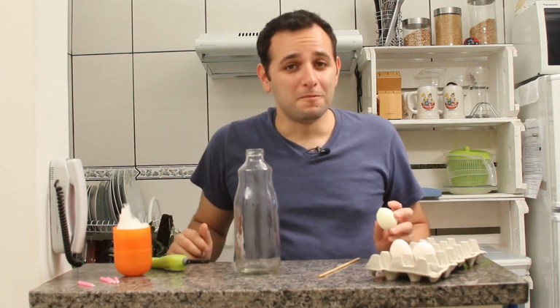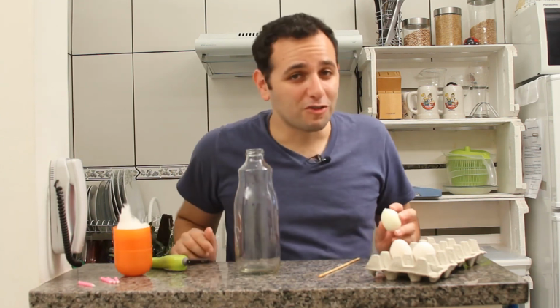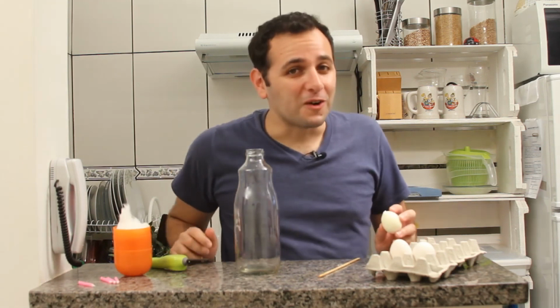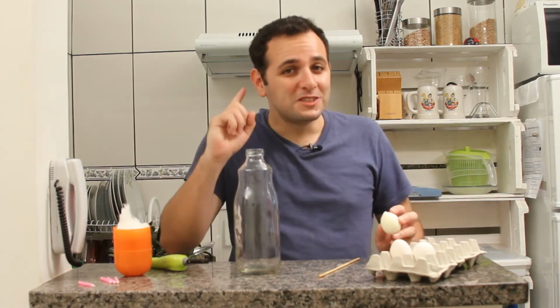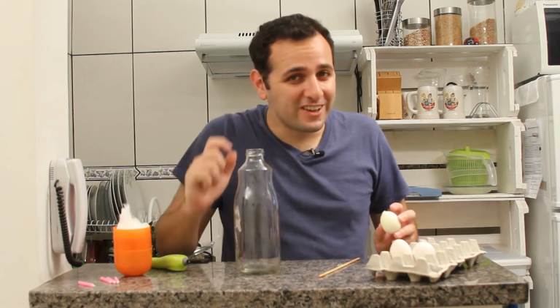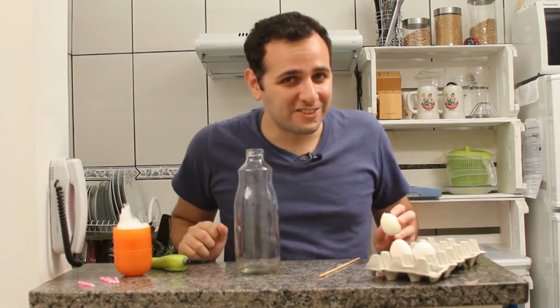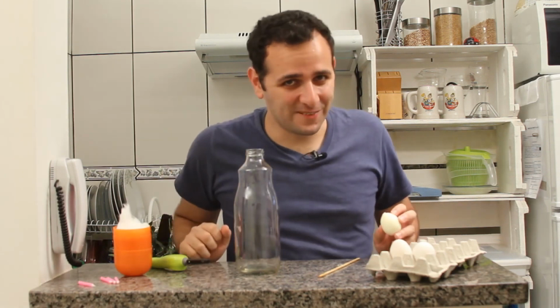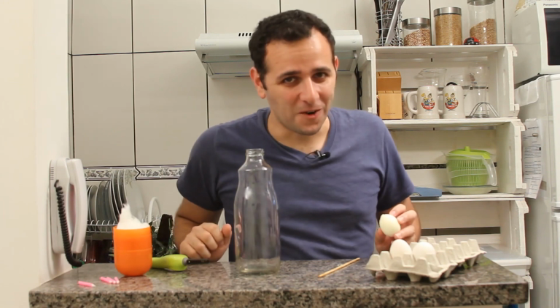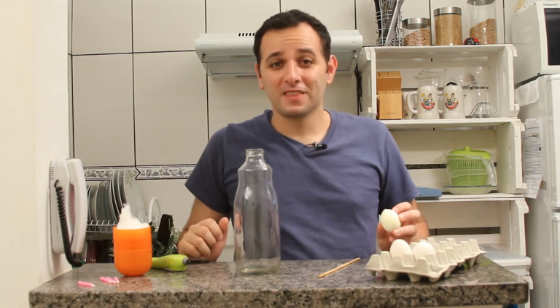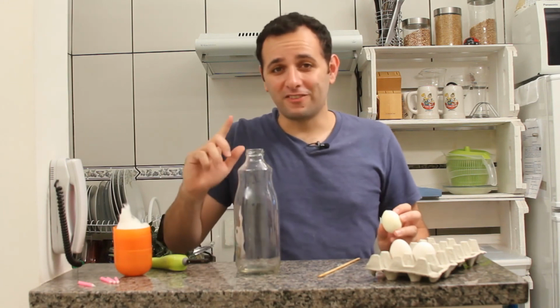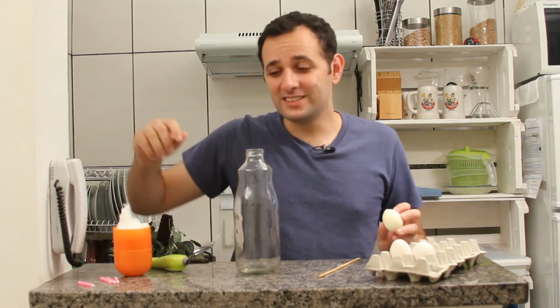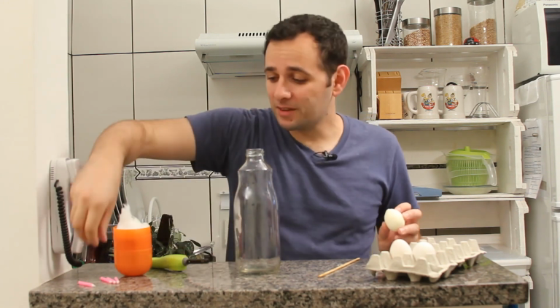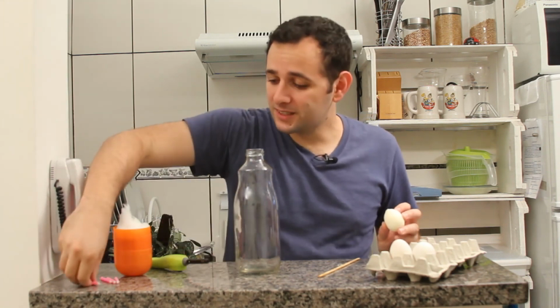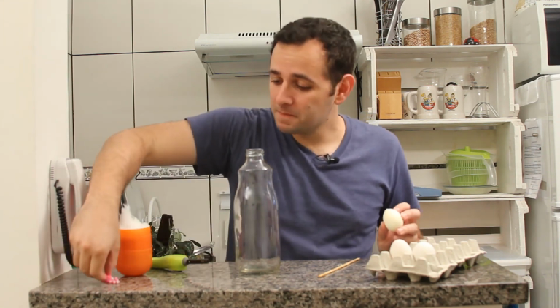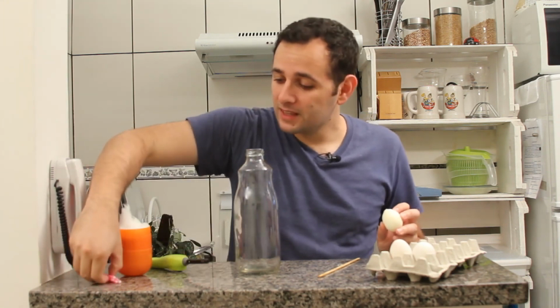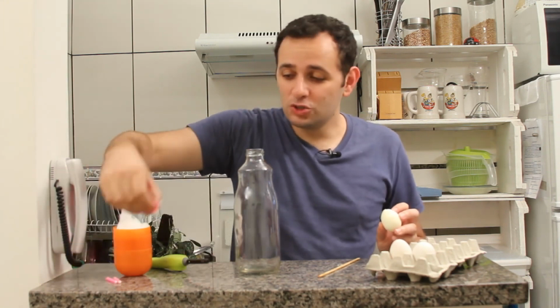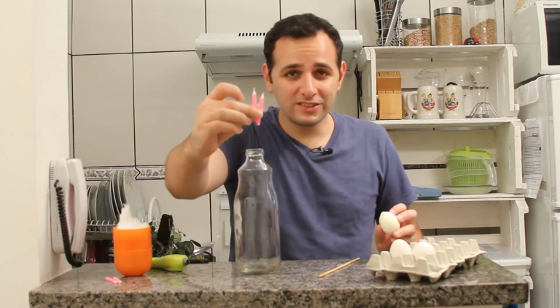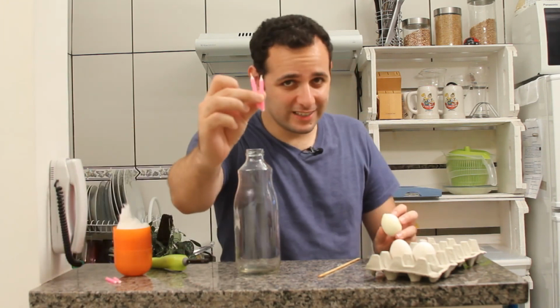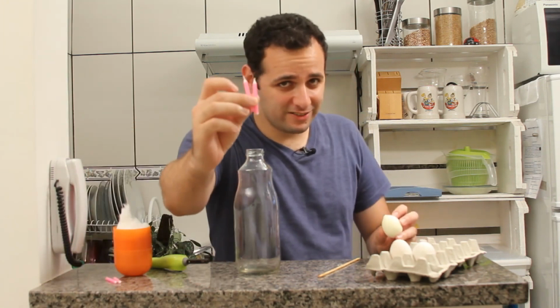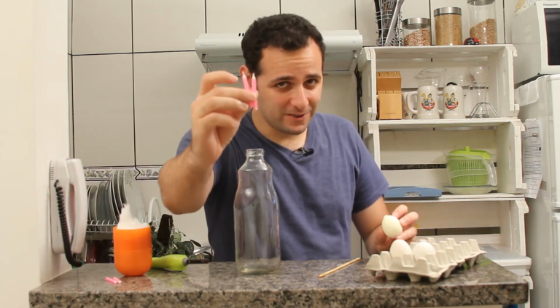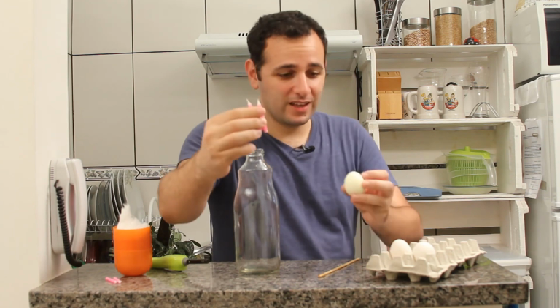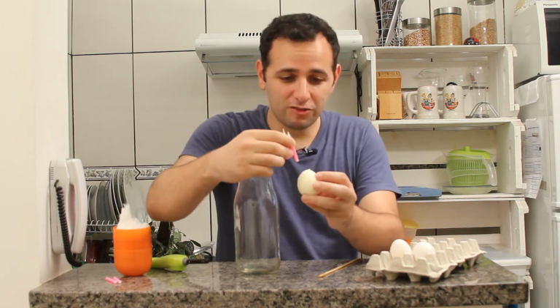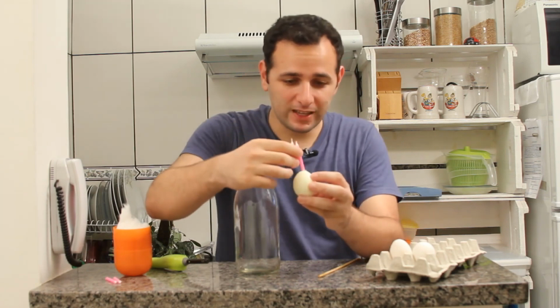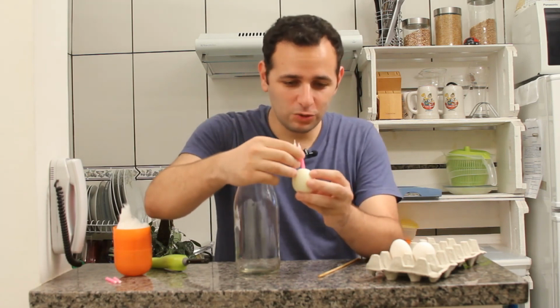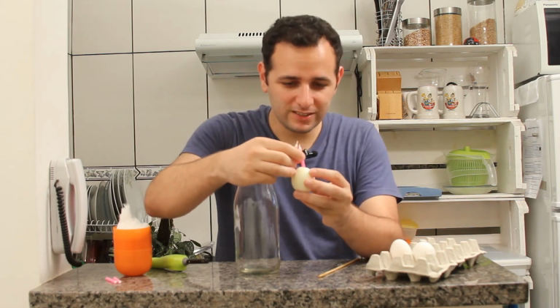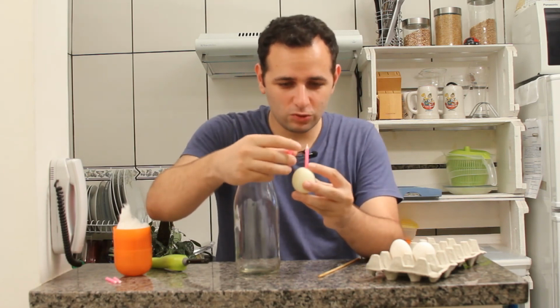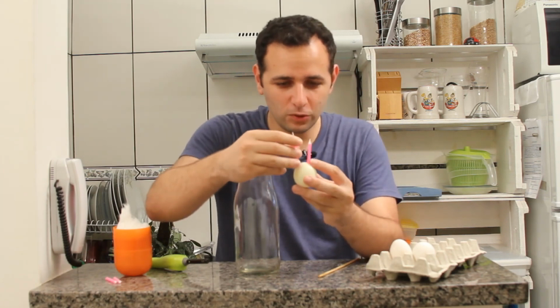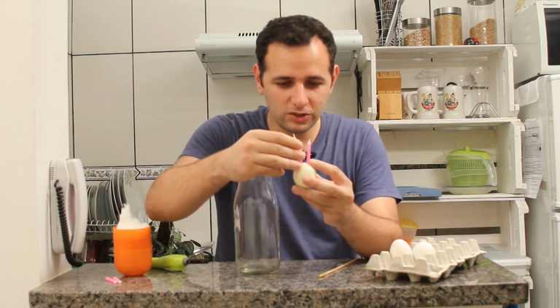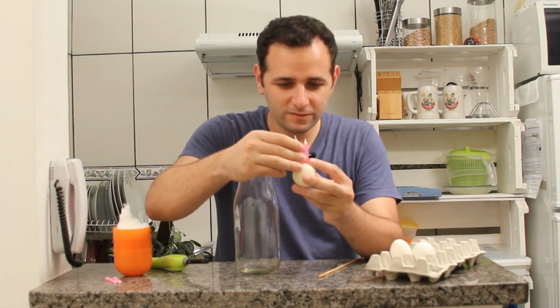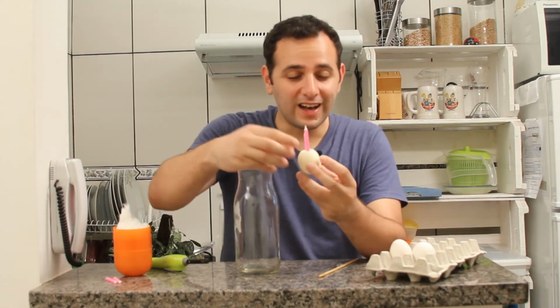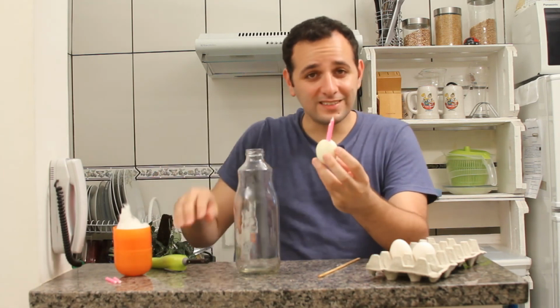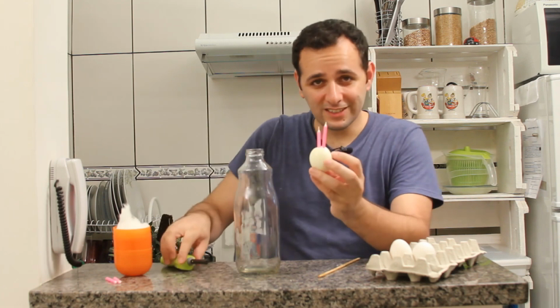But now, I'll show you a different, cooler way to do it. To do it this way, you will need two birthday candles. I'll stick these two candles into the top of the hard-boiled egg and light the candles.